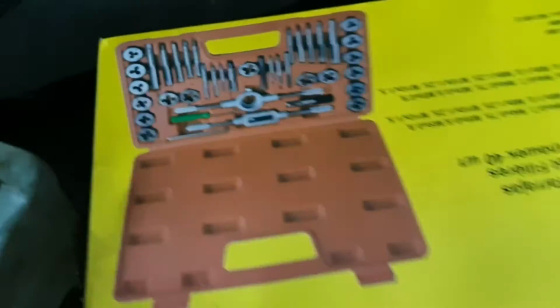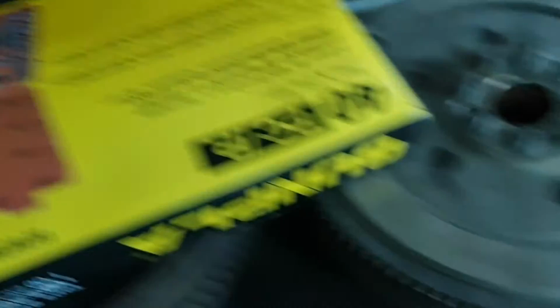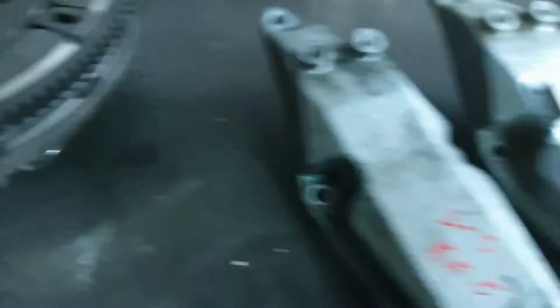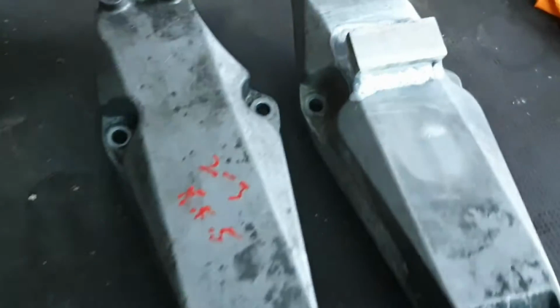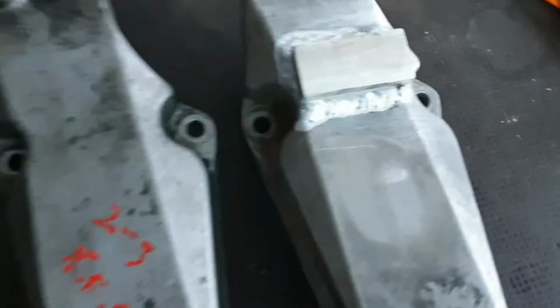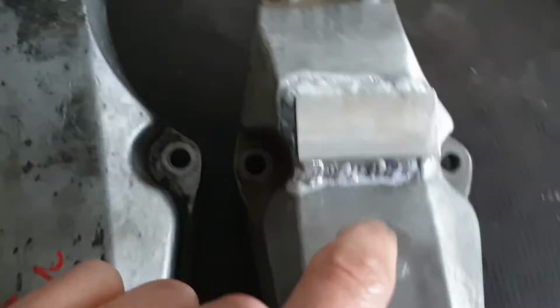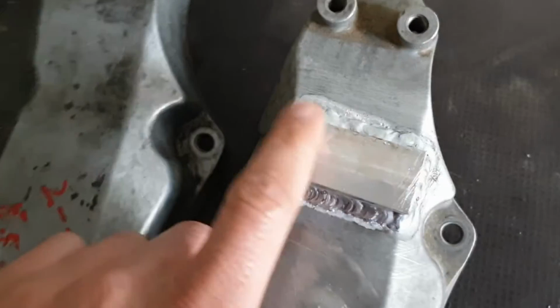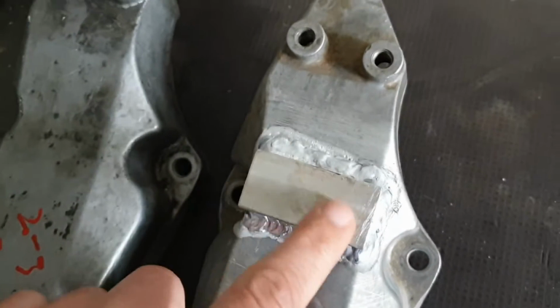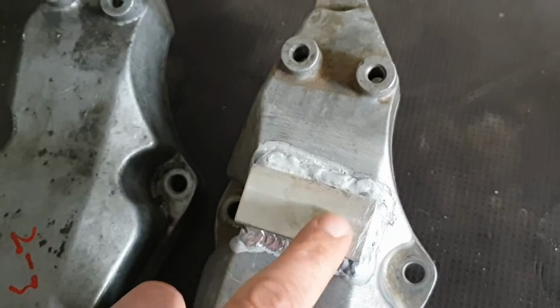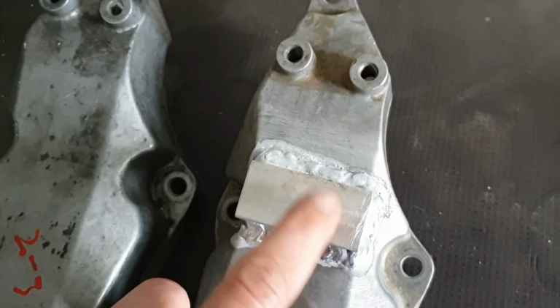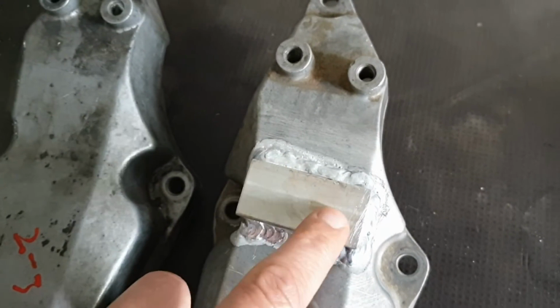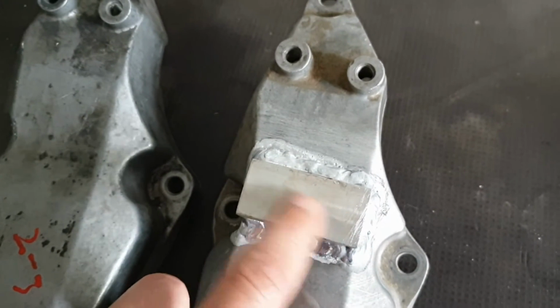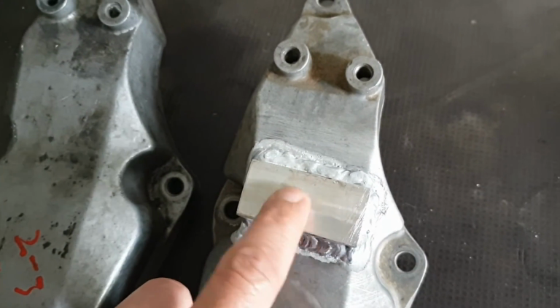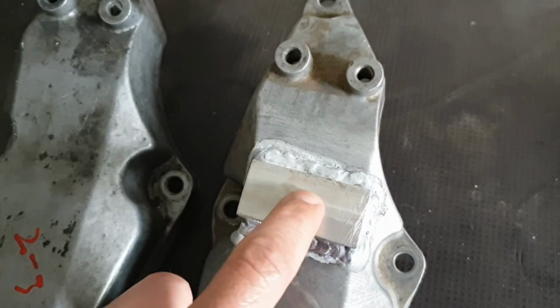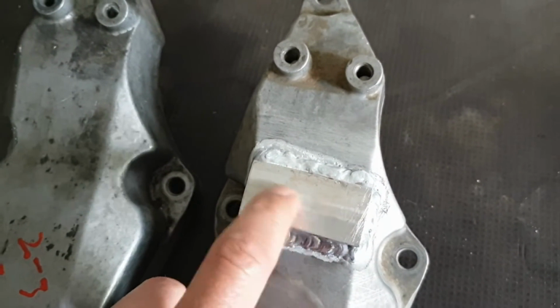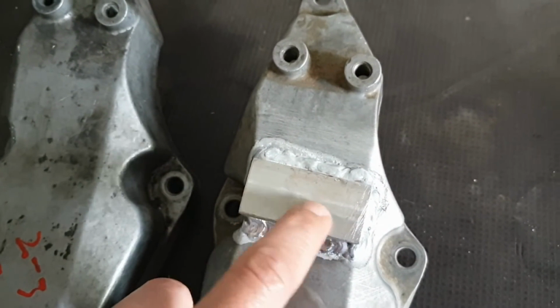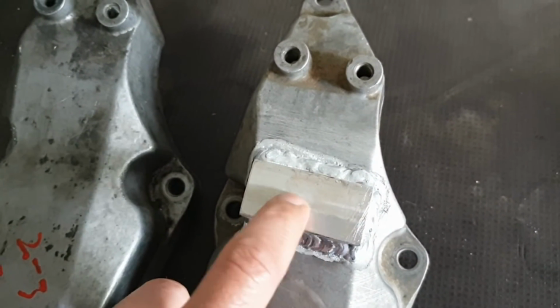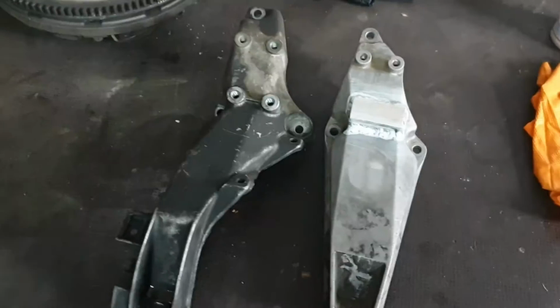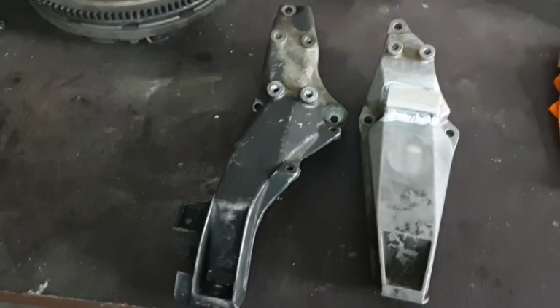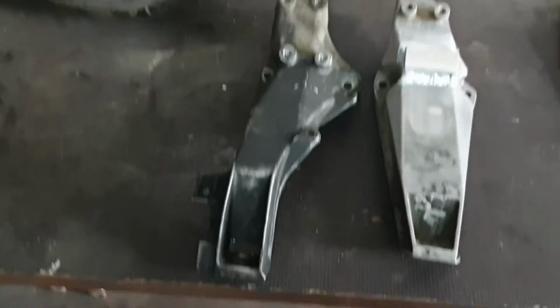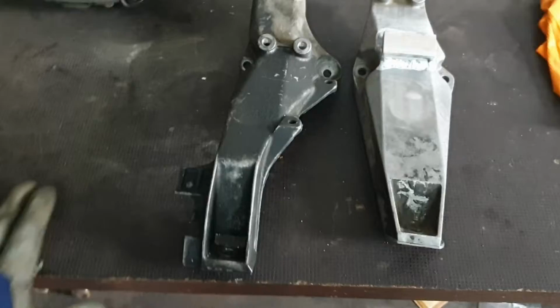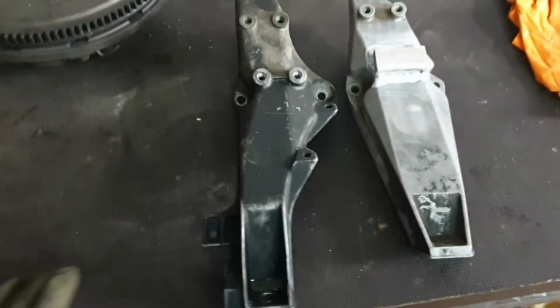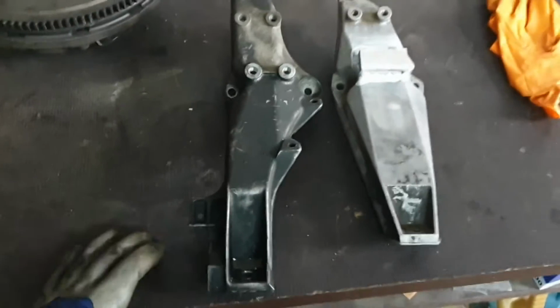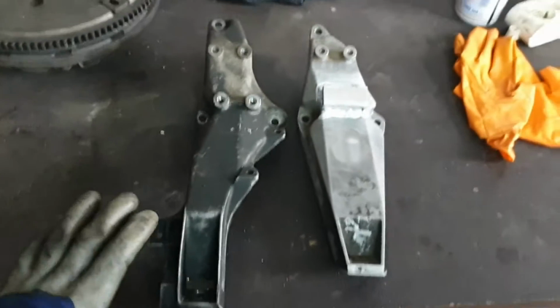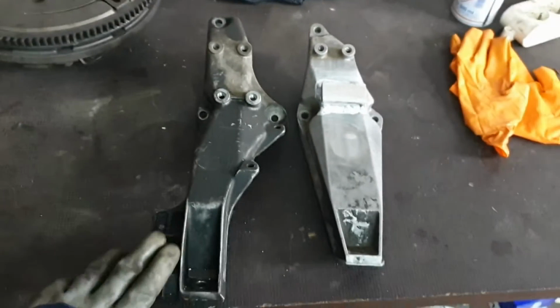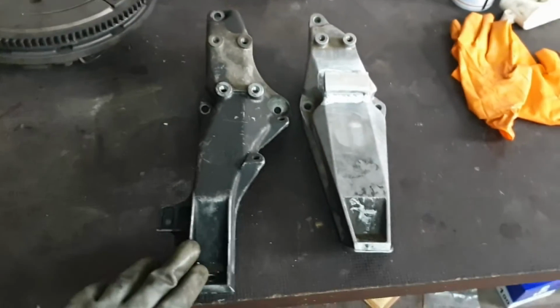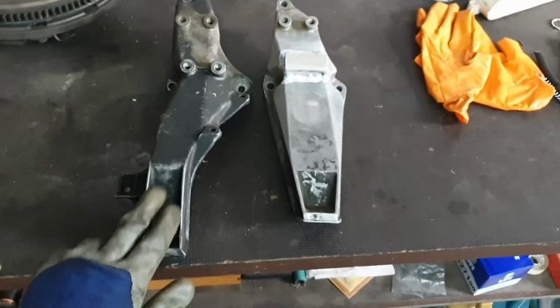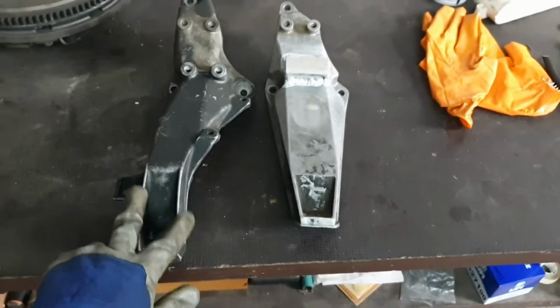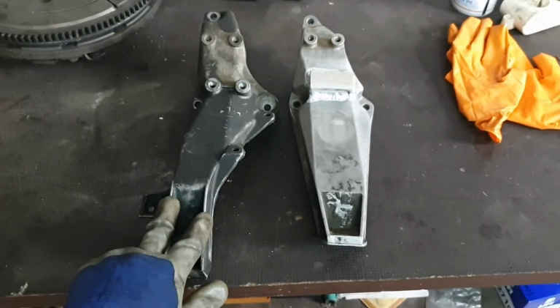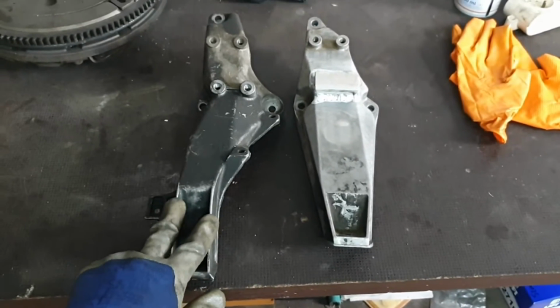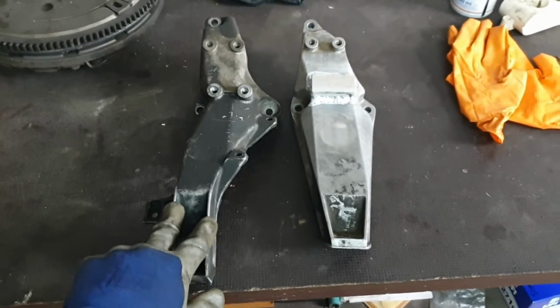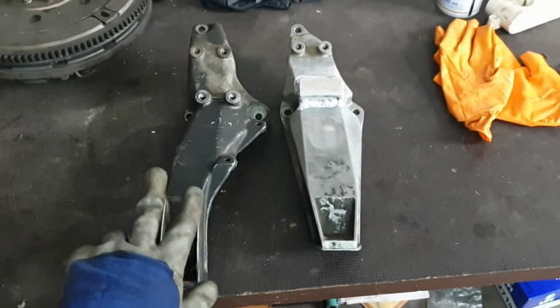That's the tools I will use to place the two holes that I need here. Now here, as a comparison, I will show you the standard engine mounts of the M44 engine.